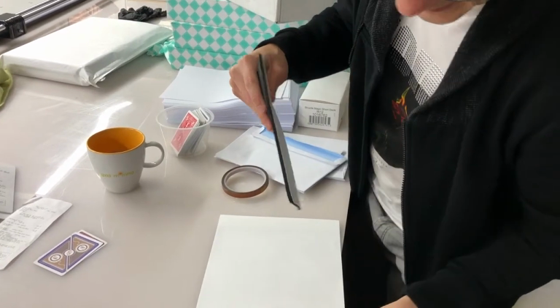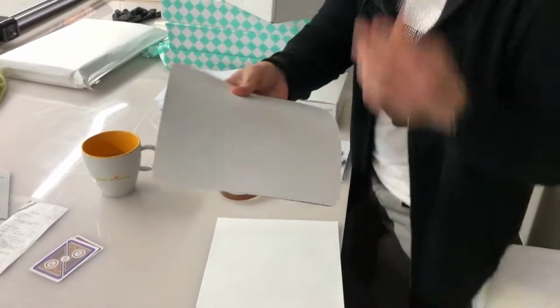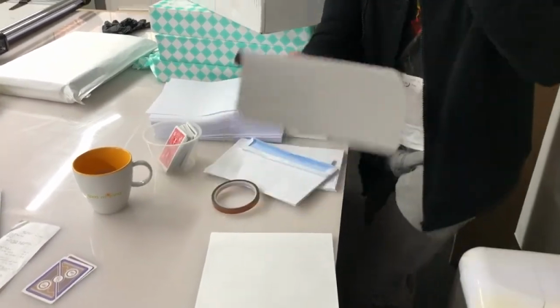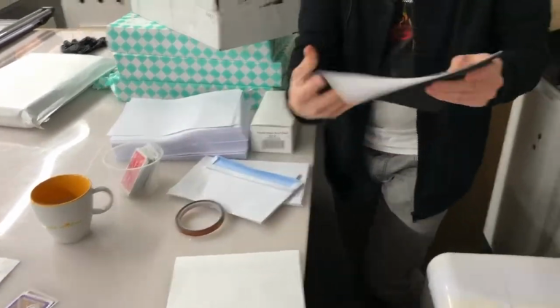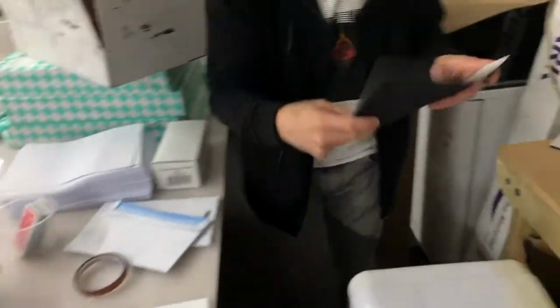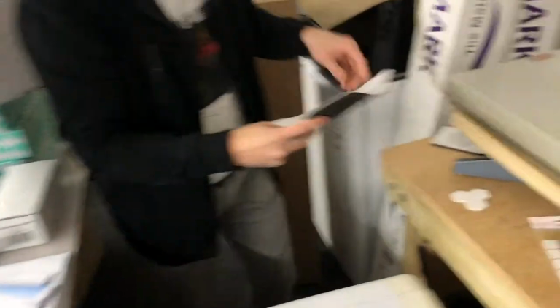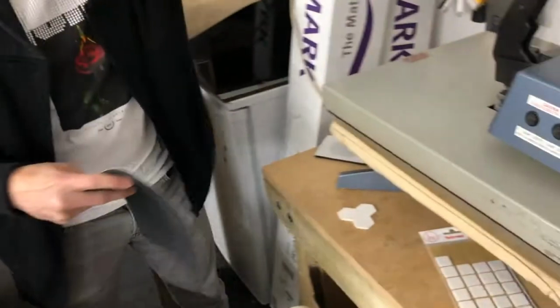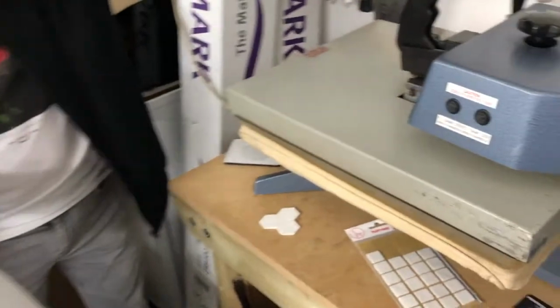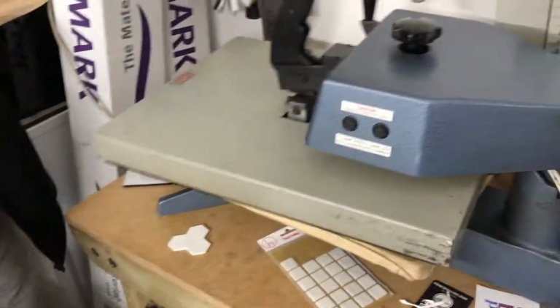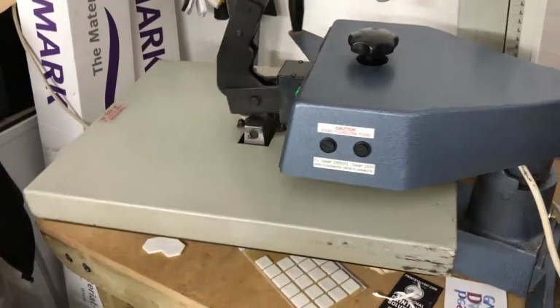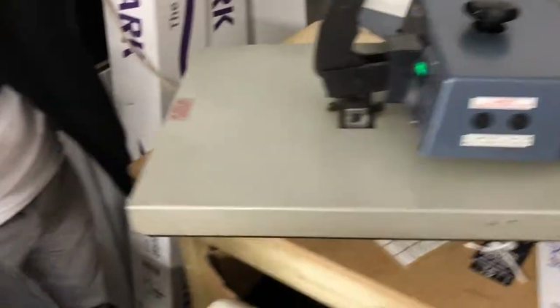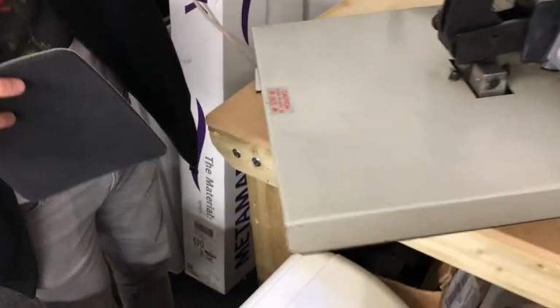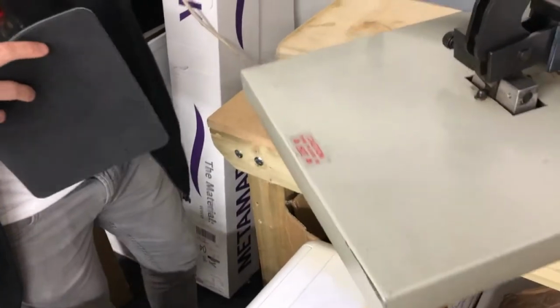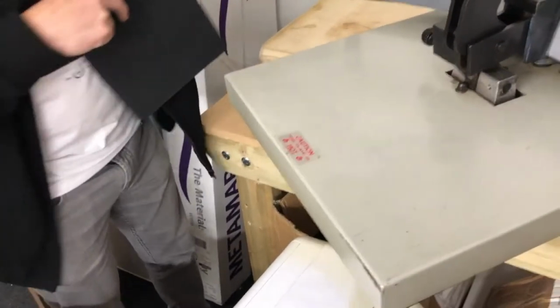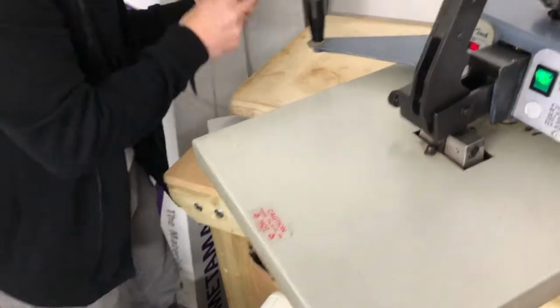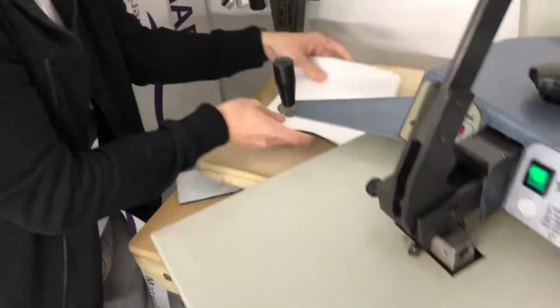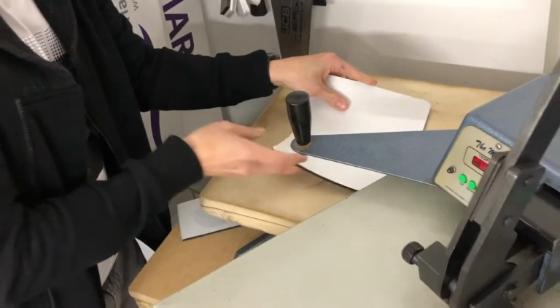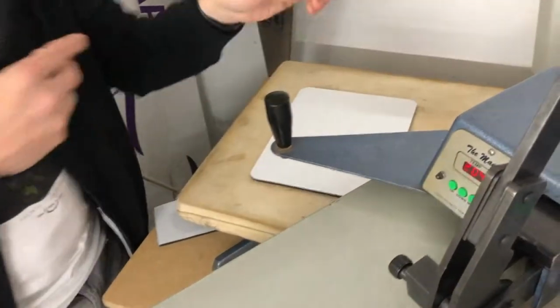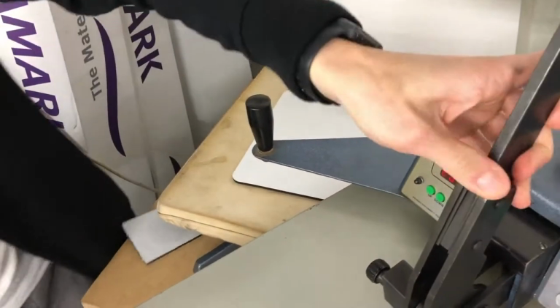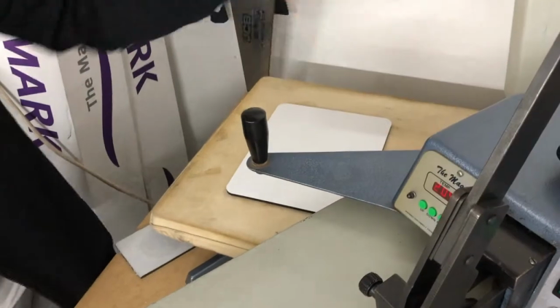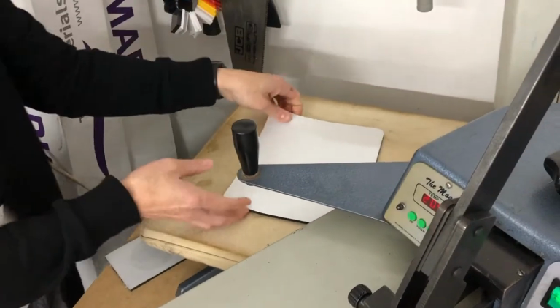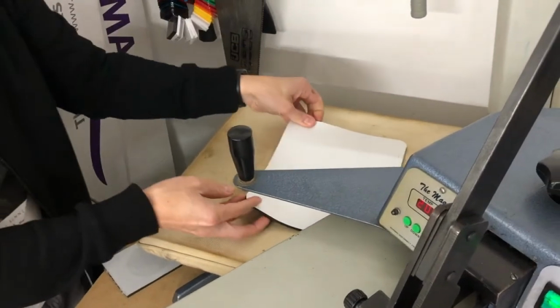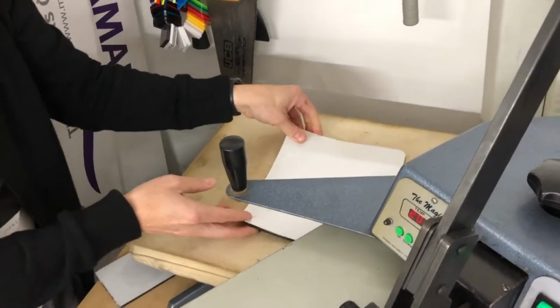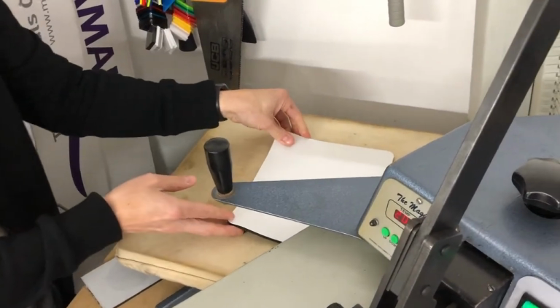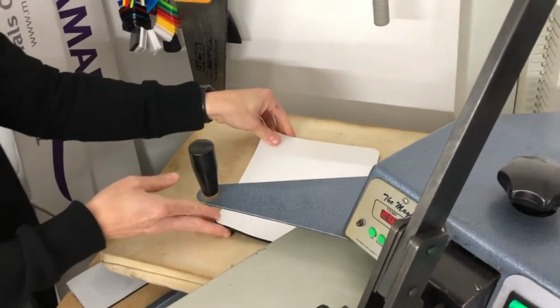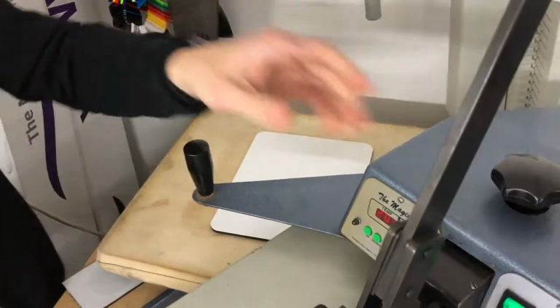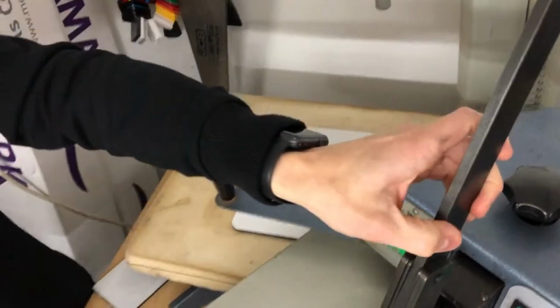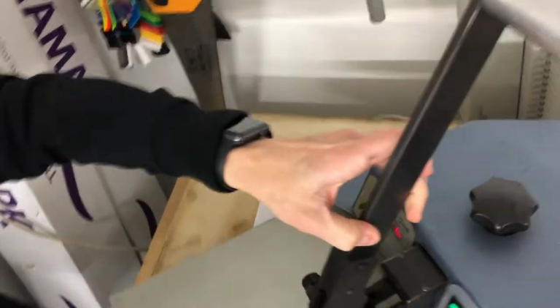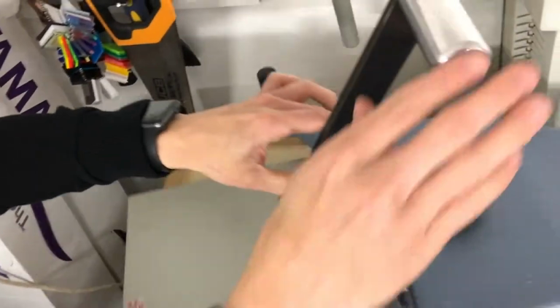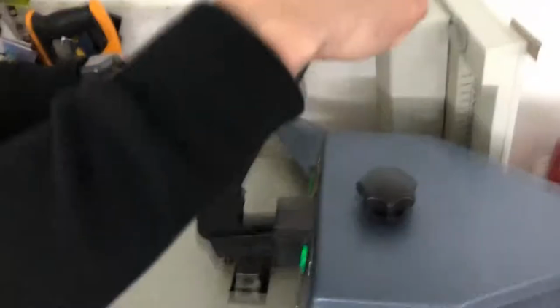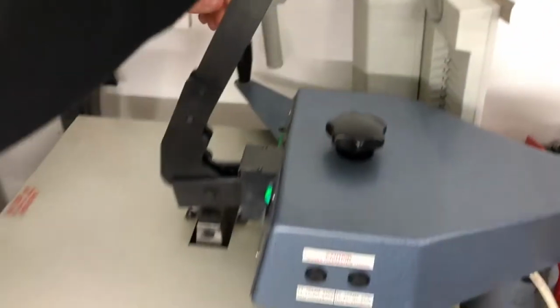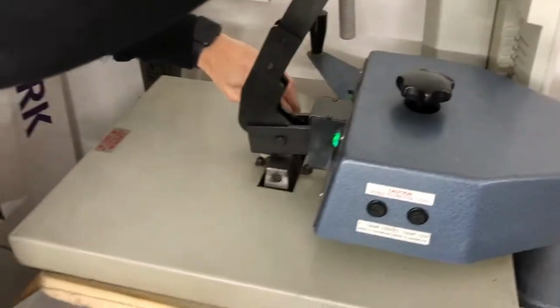Let's get the right thickness first. So be careful, don't go too near this, but this is going to go on there like that. Put it in the middle. It's 200 degrees, 203 degrees.